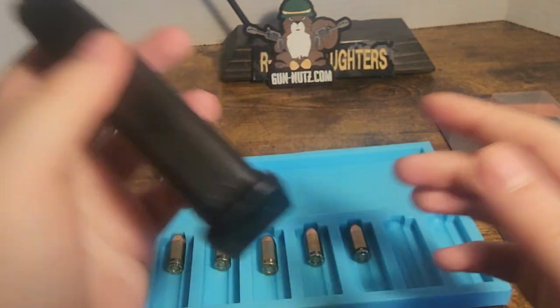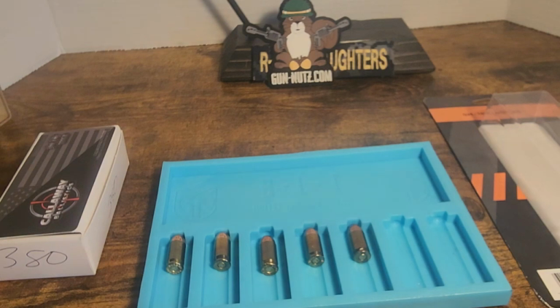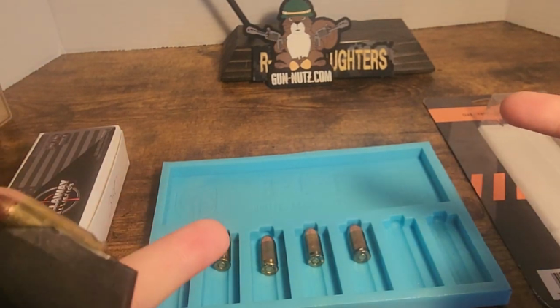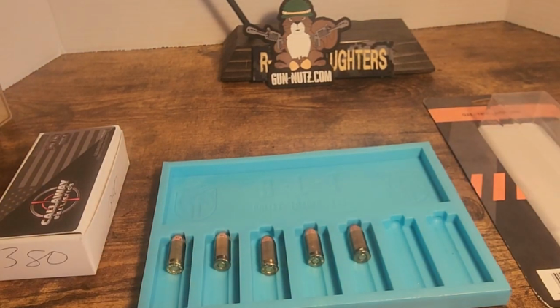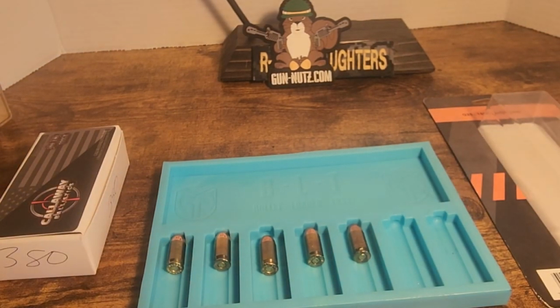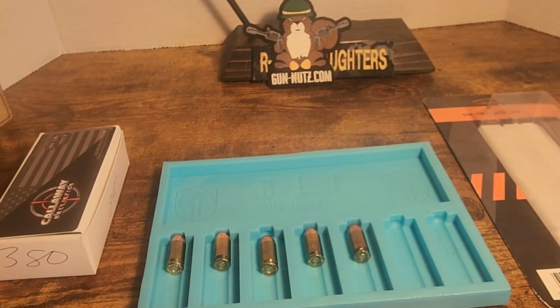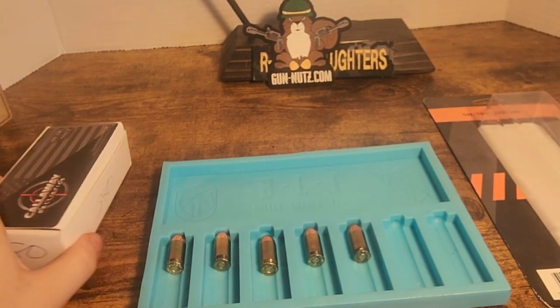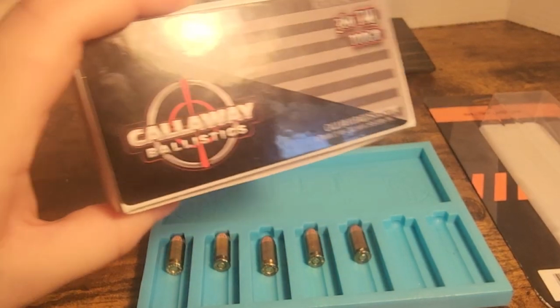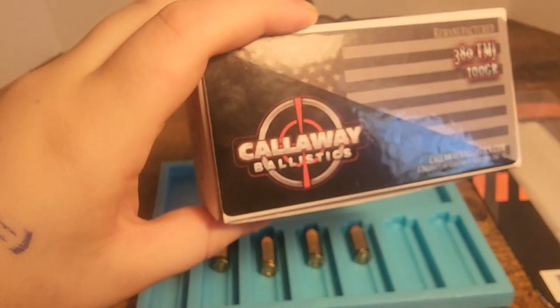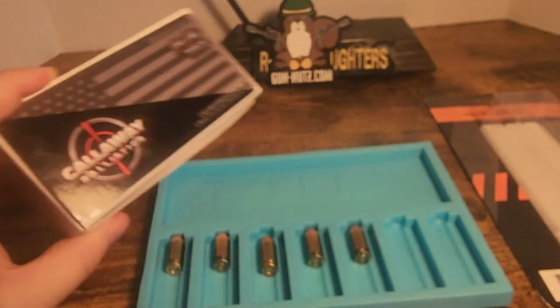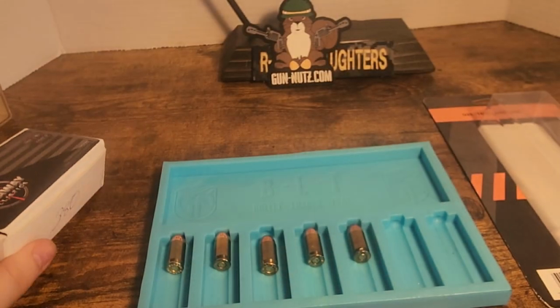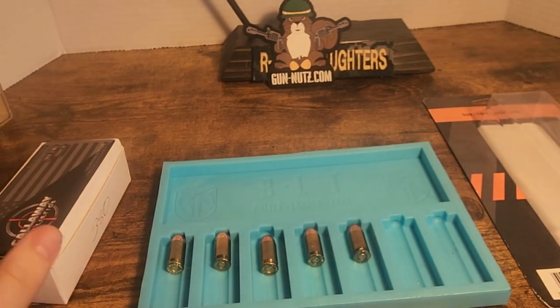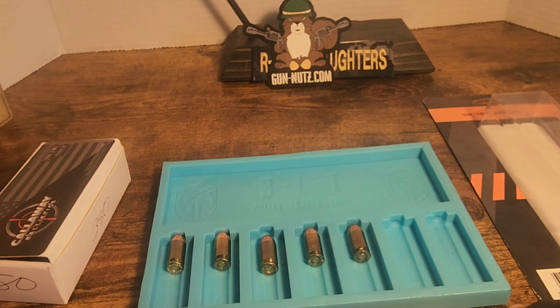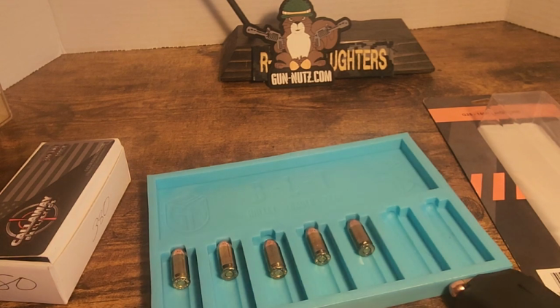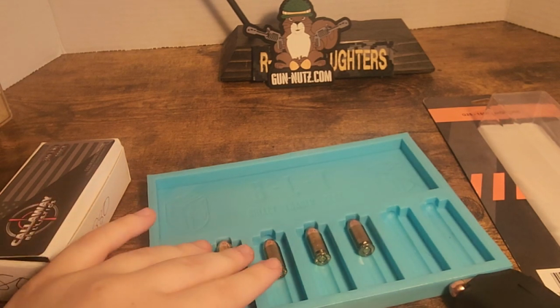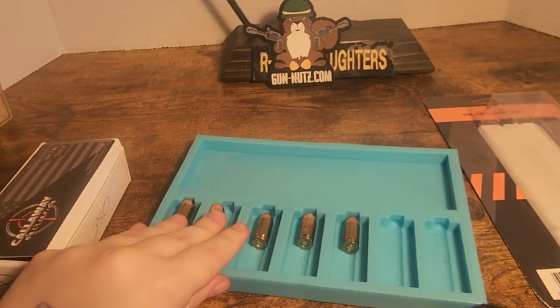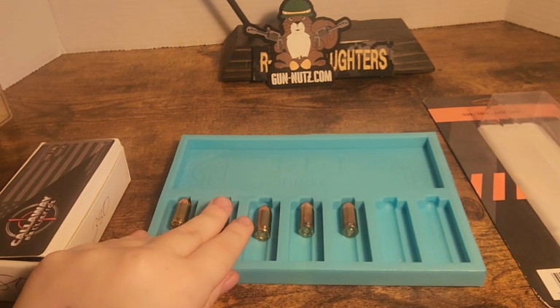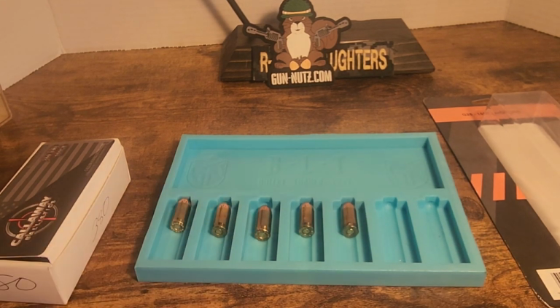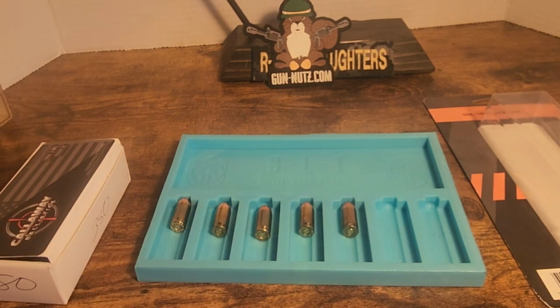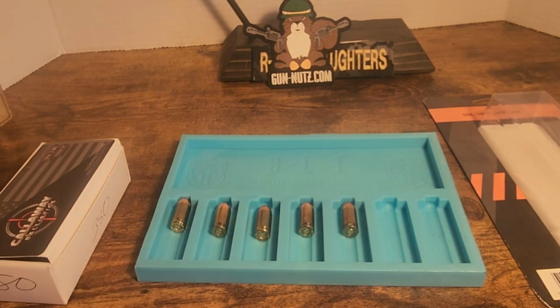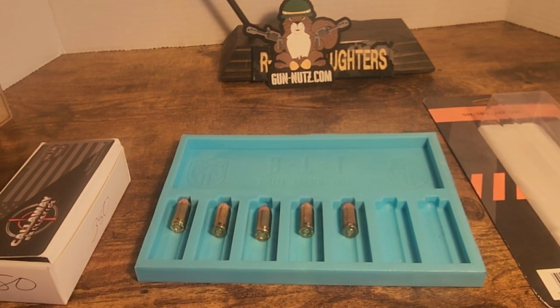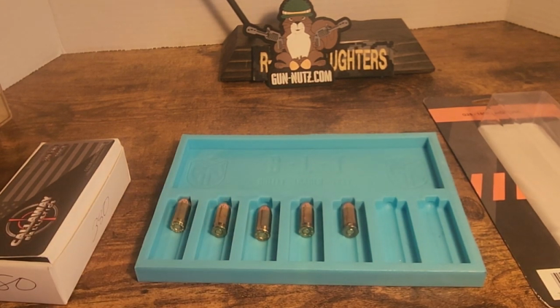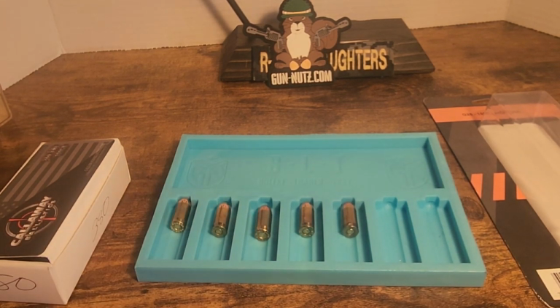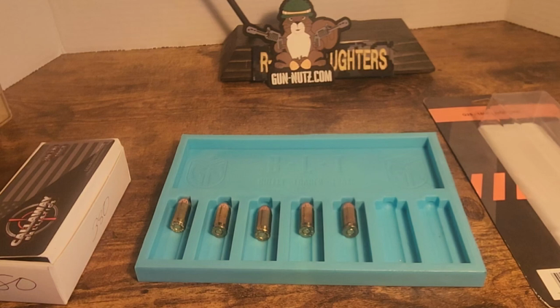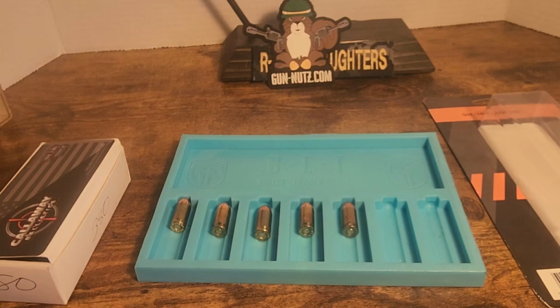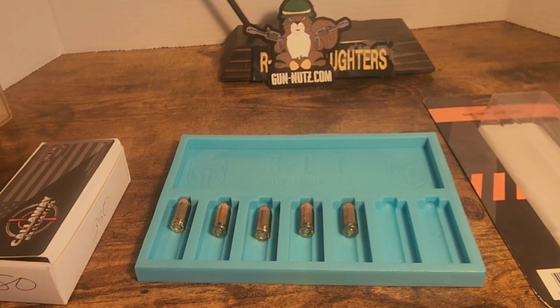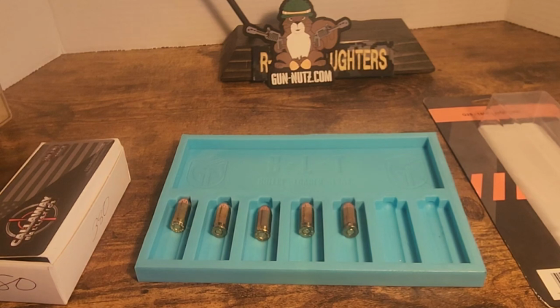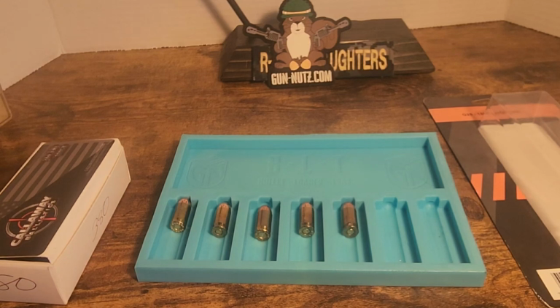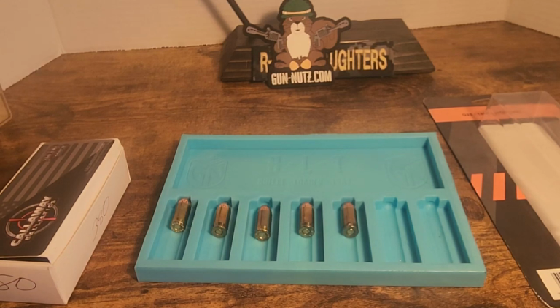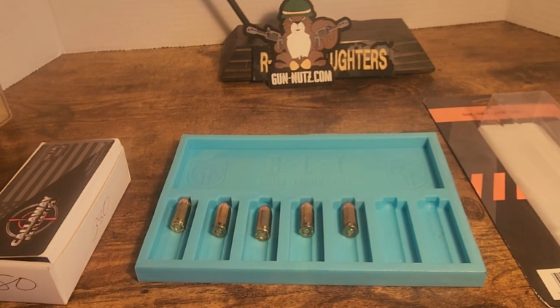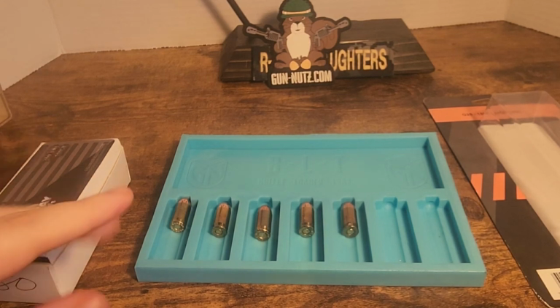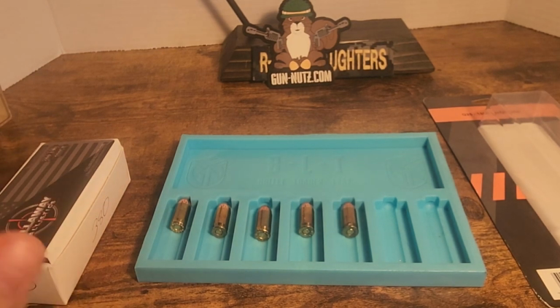Go check out gun nuts dot com, check out Callaway Ballistics for their ammo, and subscribe, like, and share. Follow us on Instagram, Facebook, and everything else — our links are all on top of the channel. Have a good day, bye!